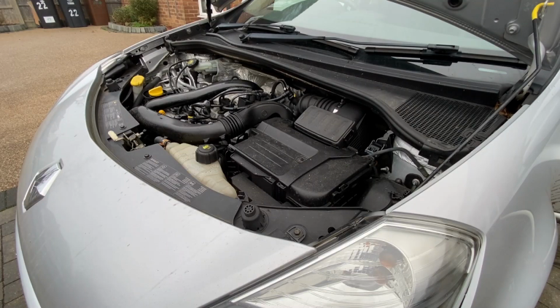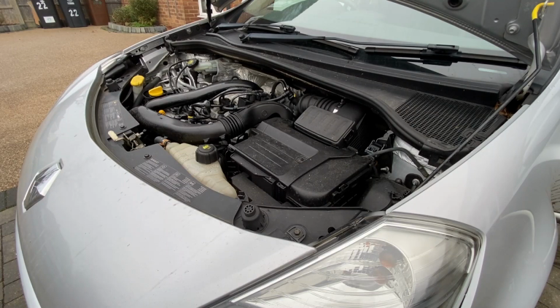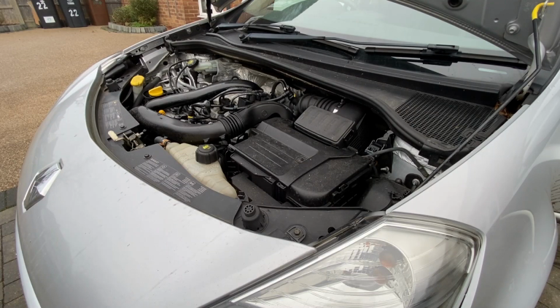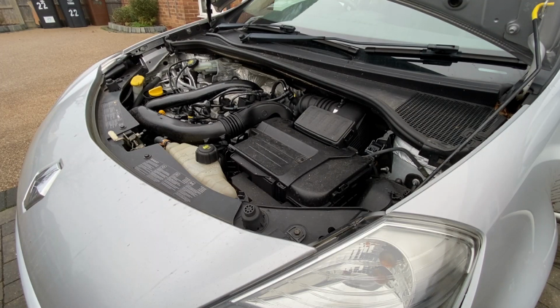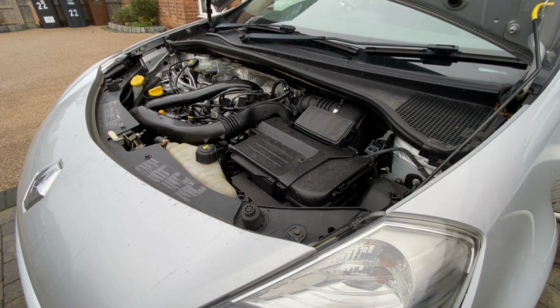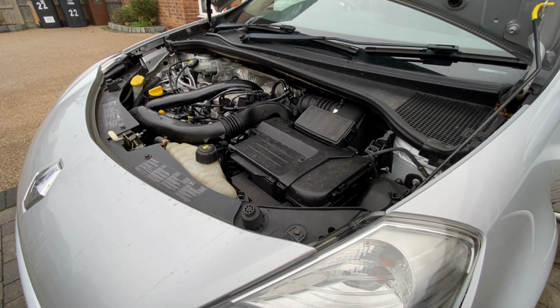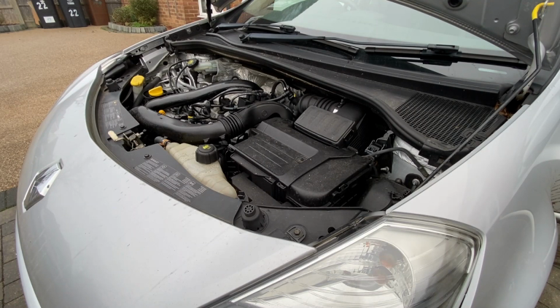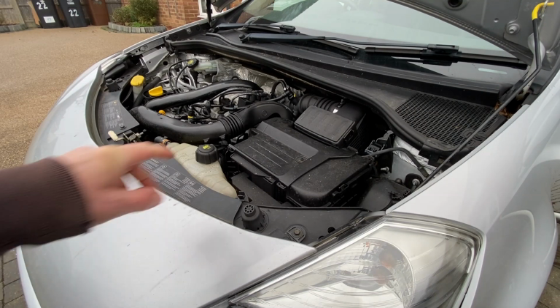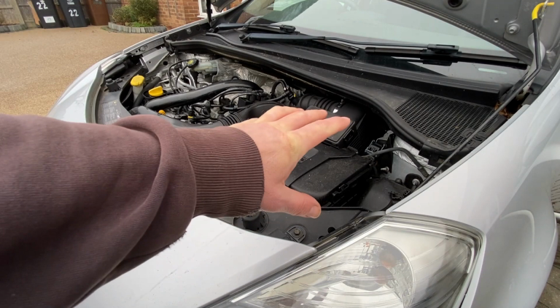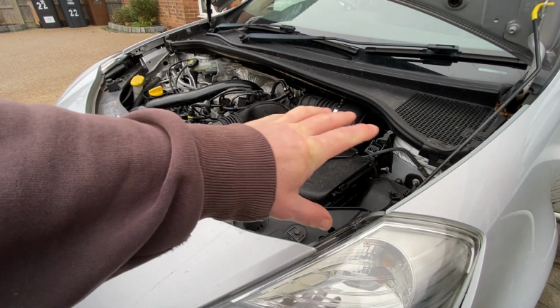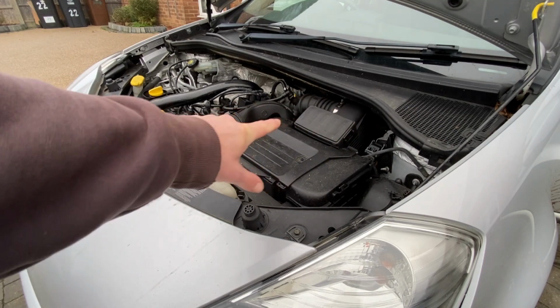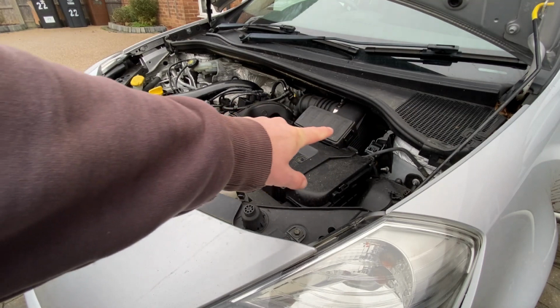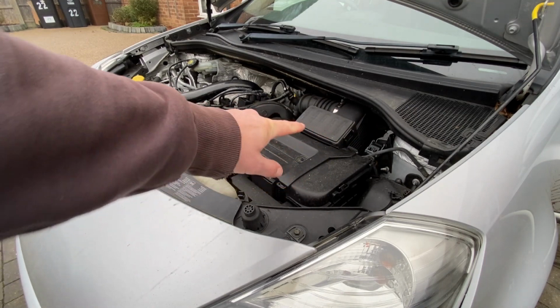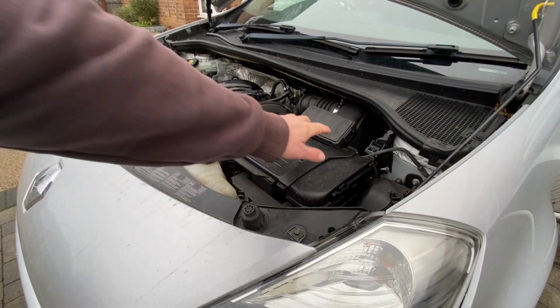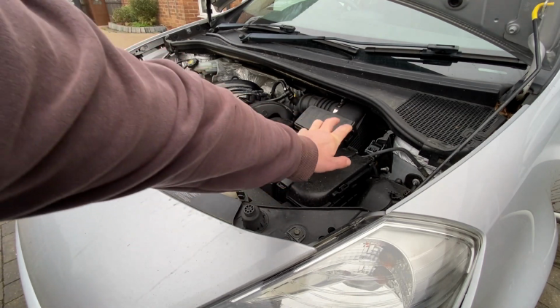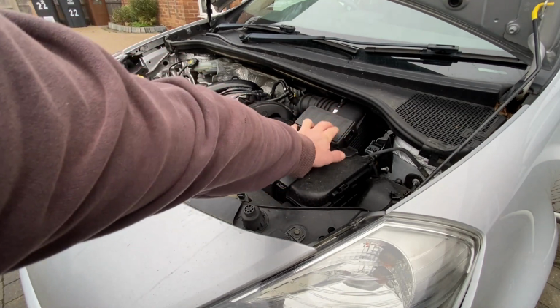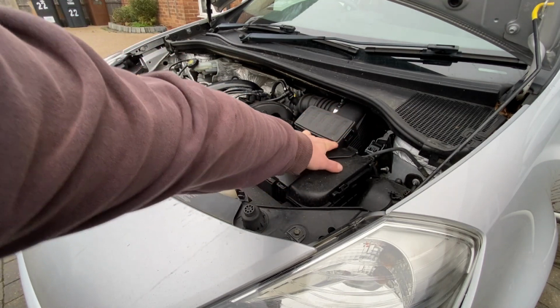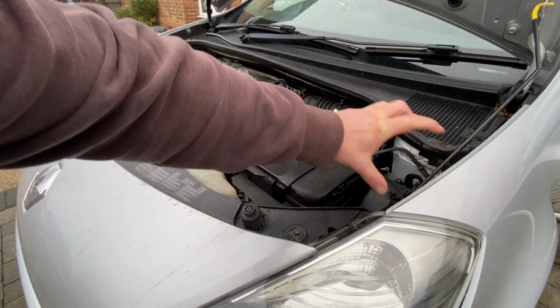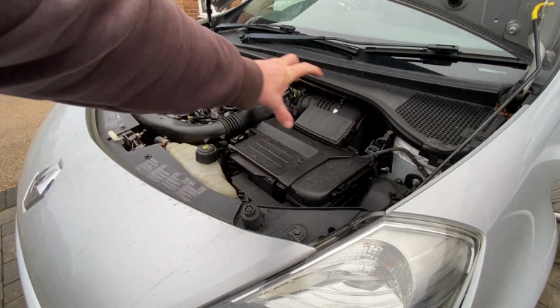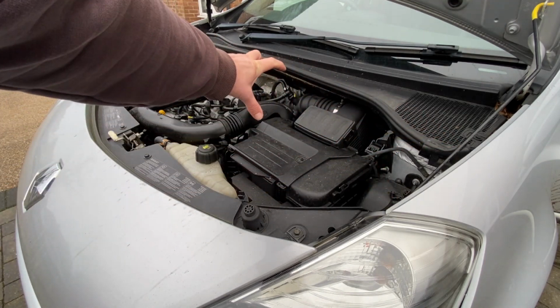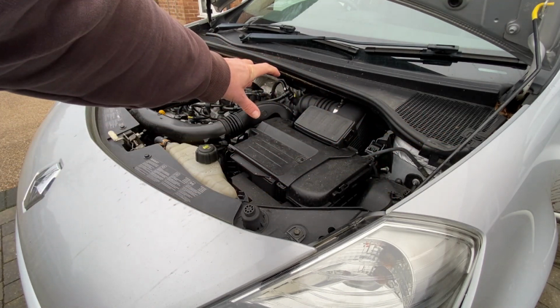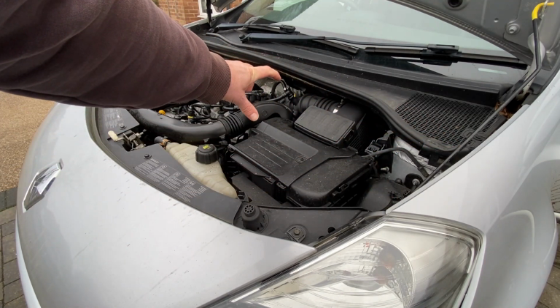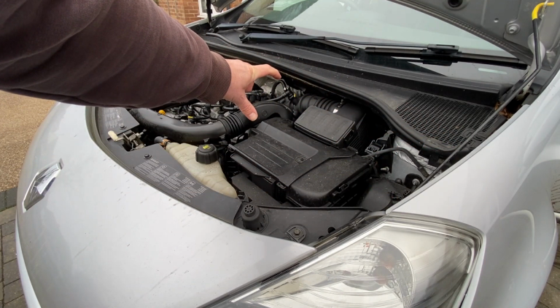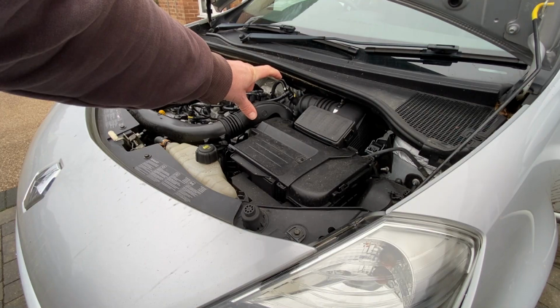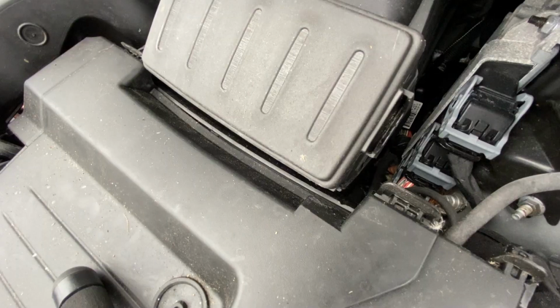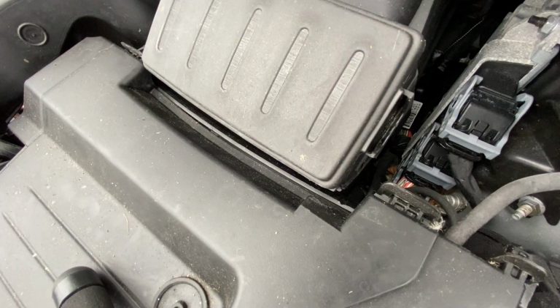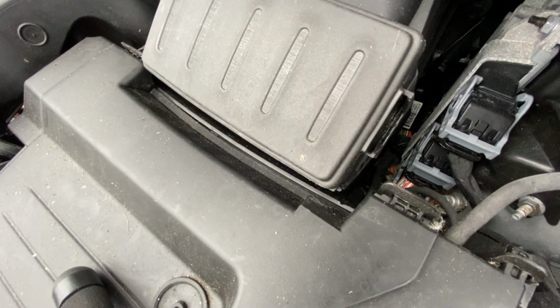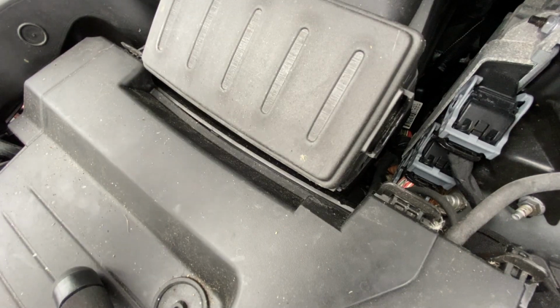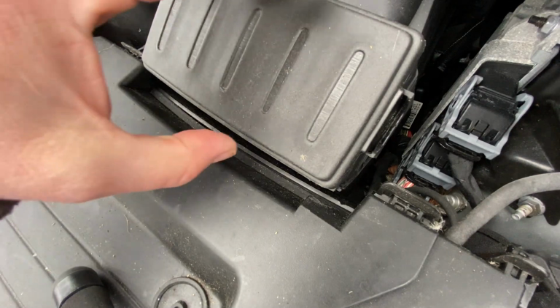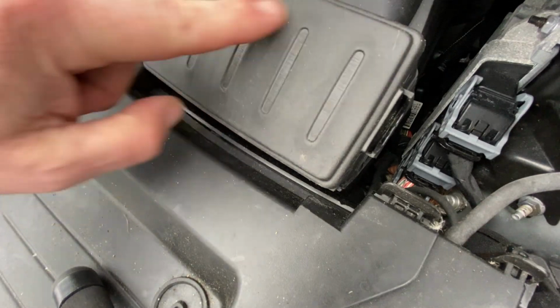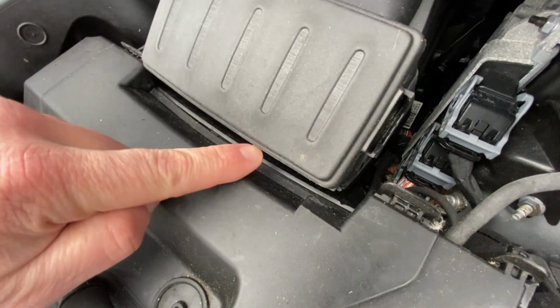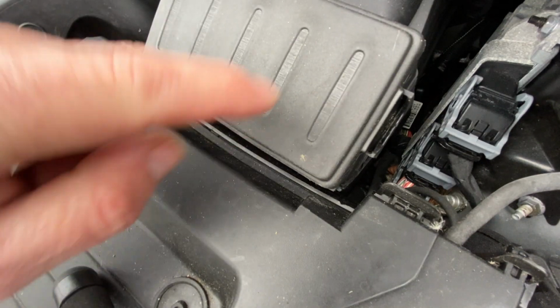The air filter on the TCE engine is slightly different to the normal engine. You can see it here and the housing is a lot different to the longer one that you get on the plain petrol ones. In order to access the air filter you need to take this cover off.